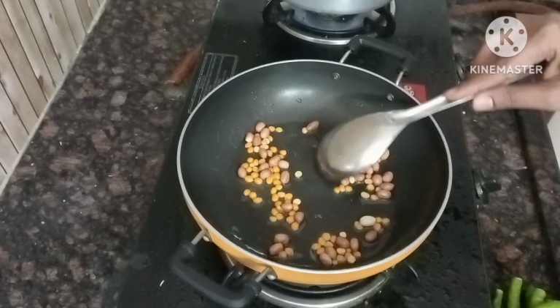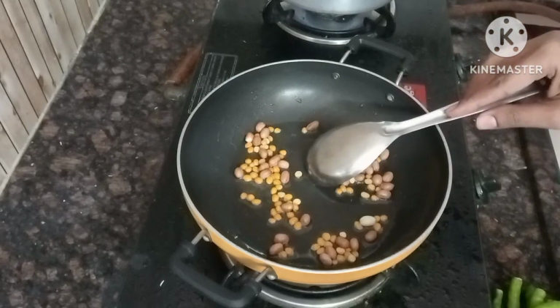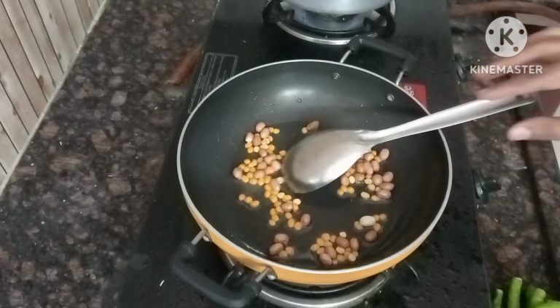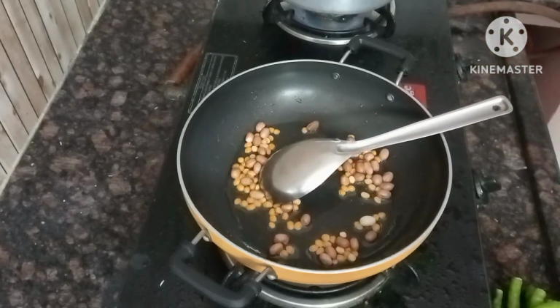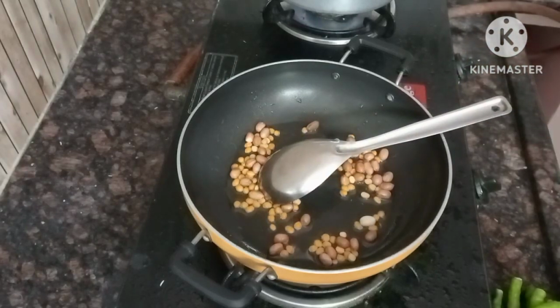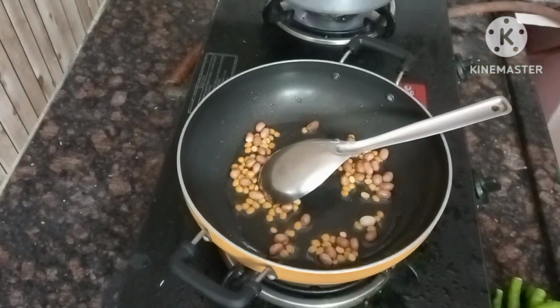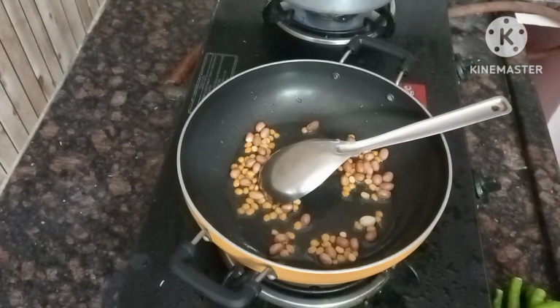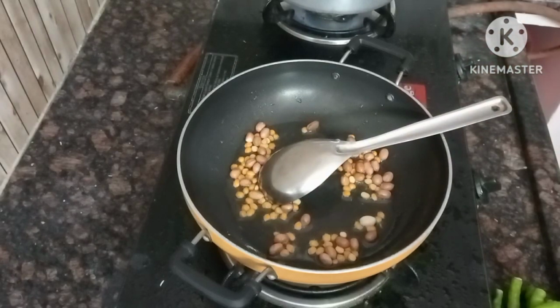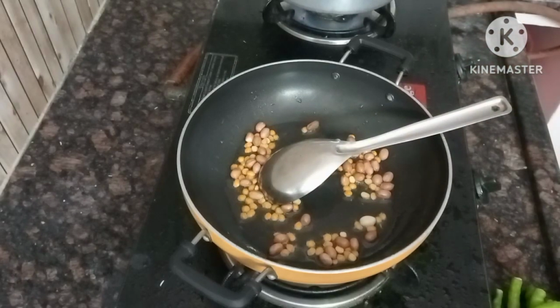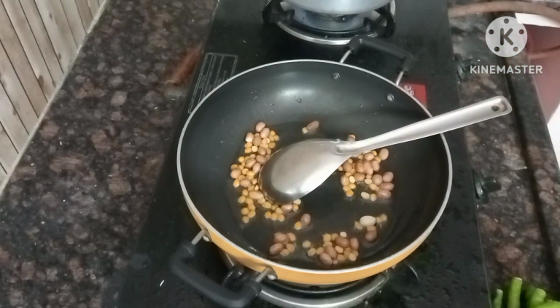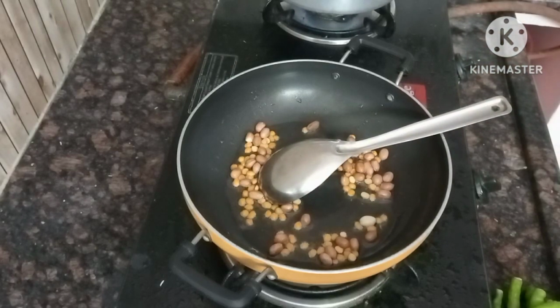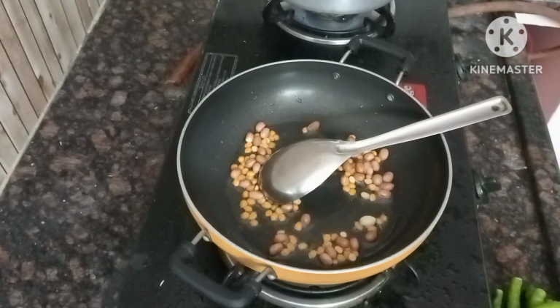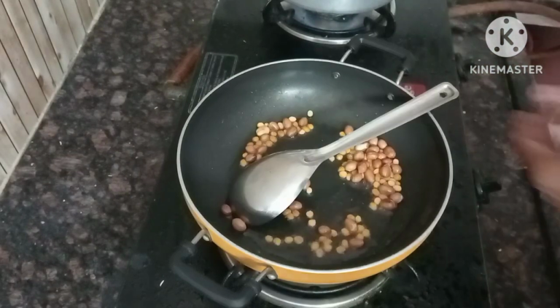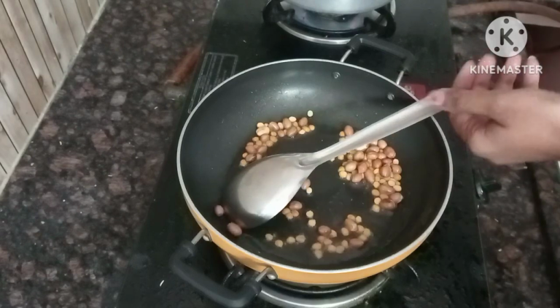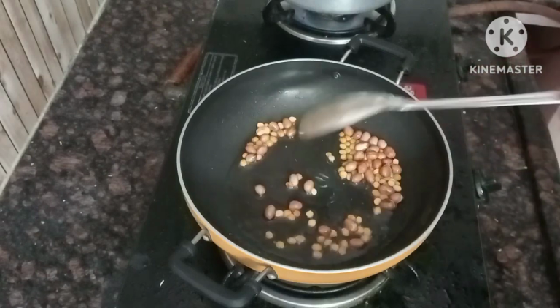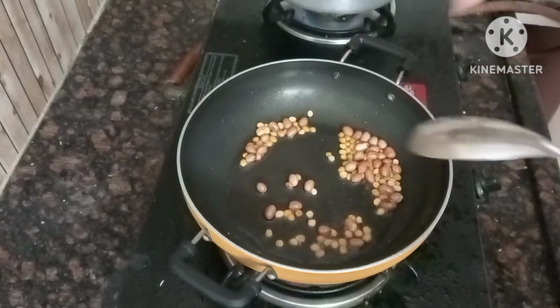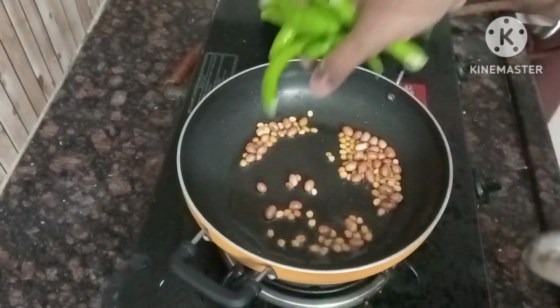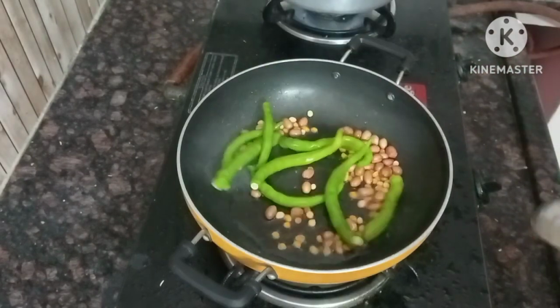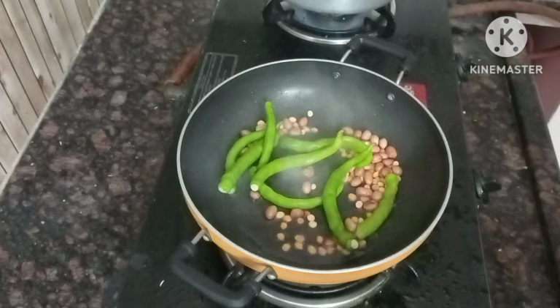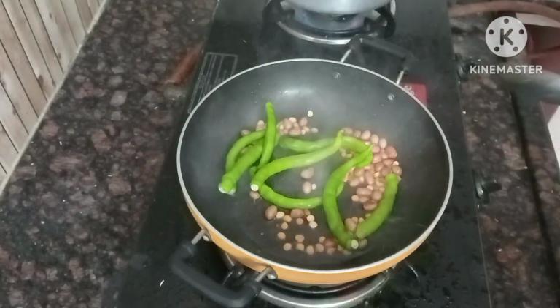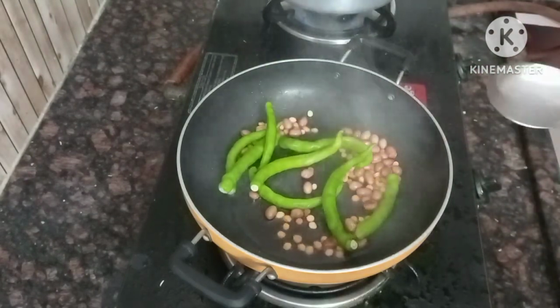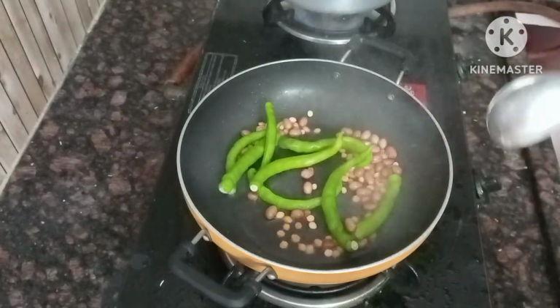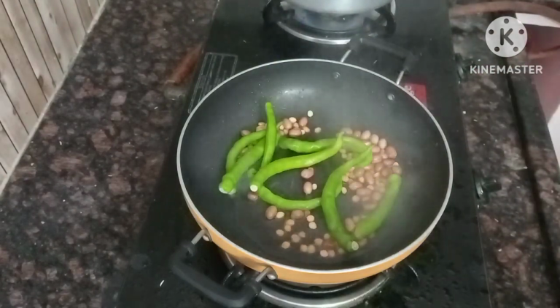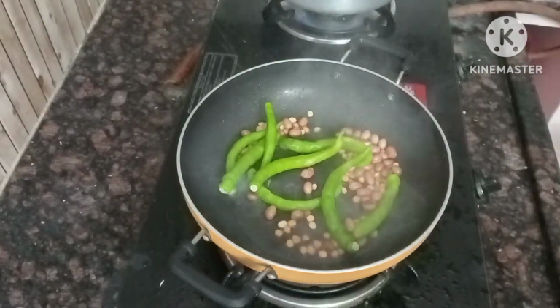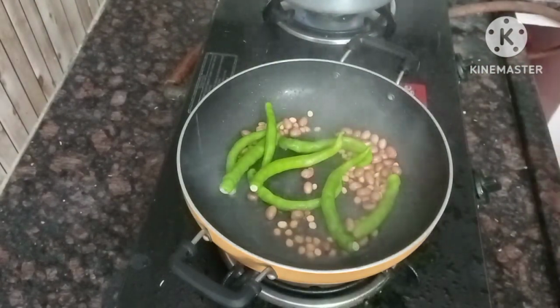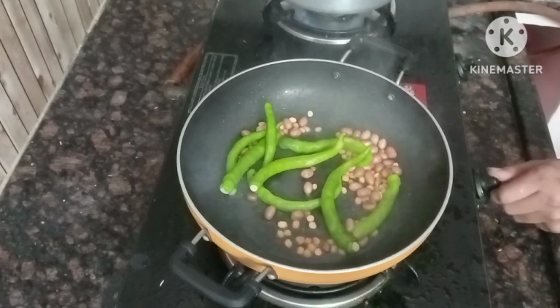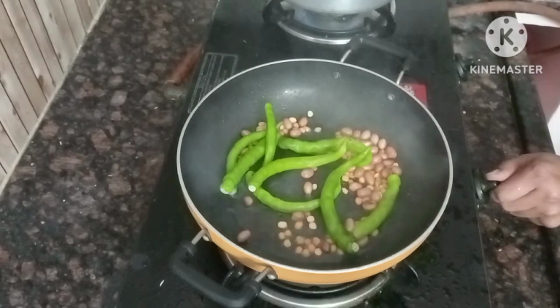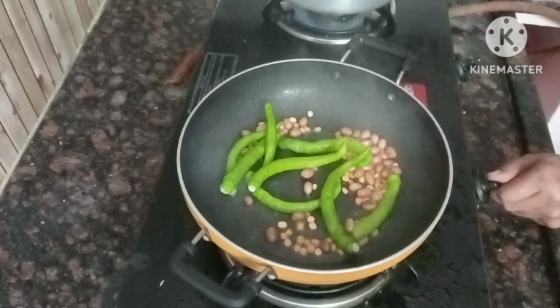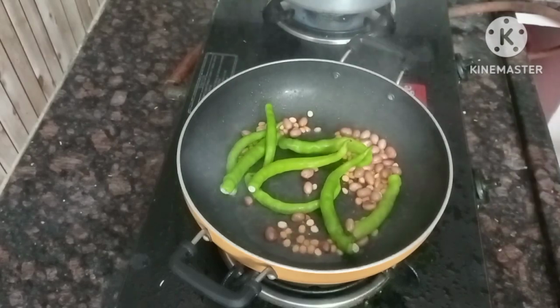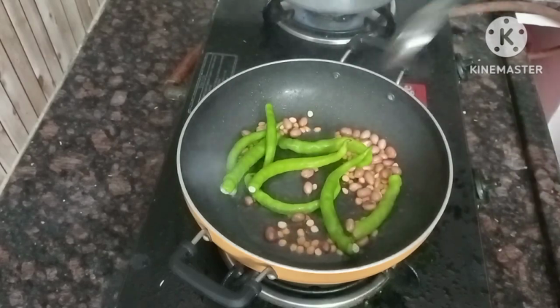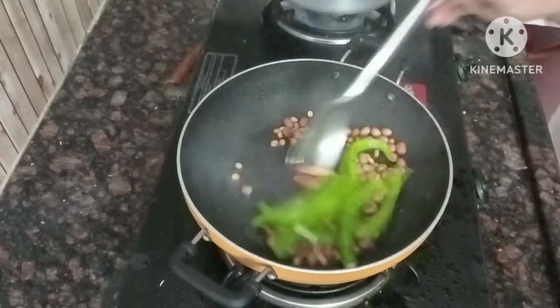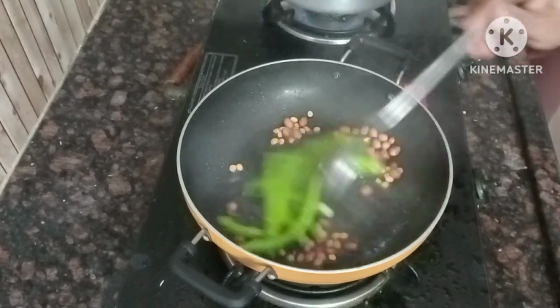Then I am going to fry it. After that, I am going to fry it and fry it again.